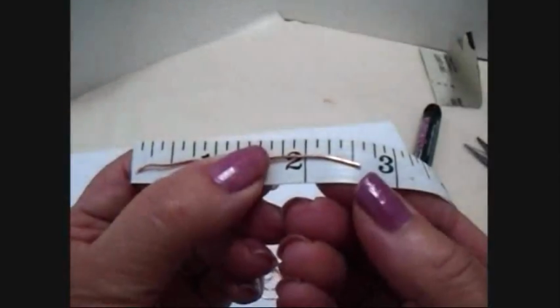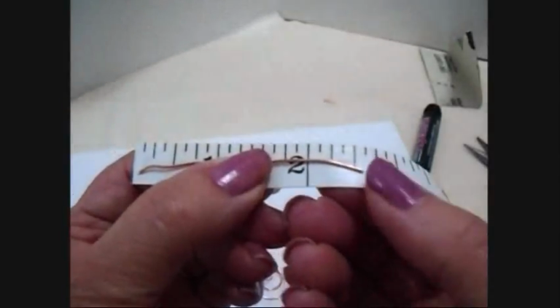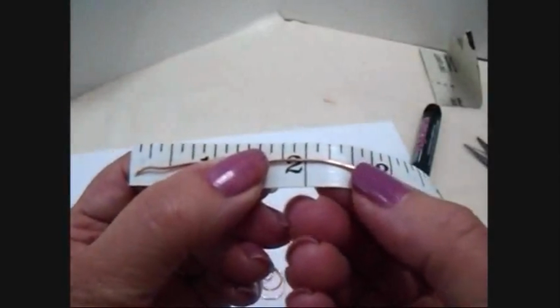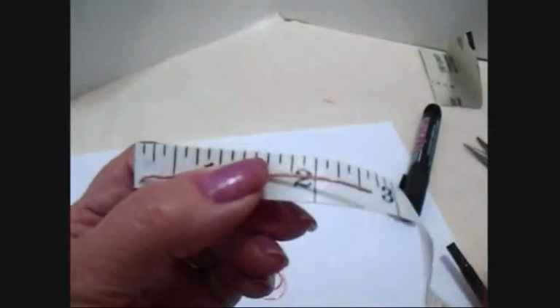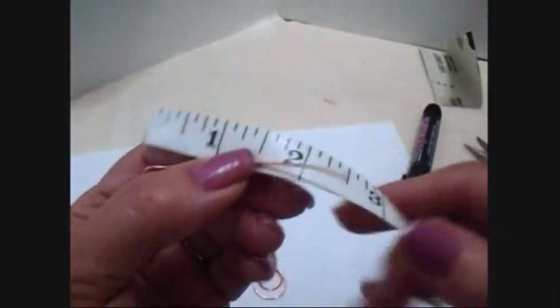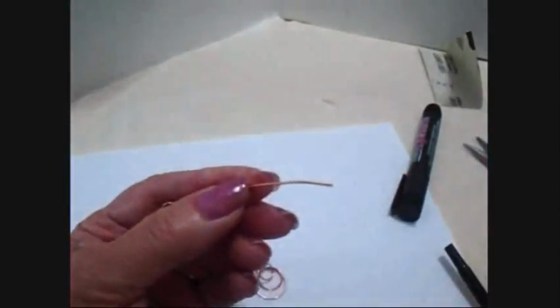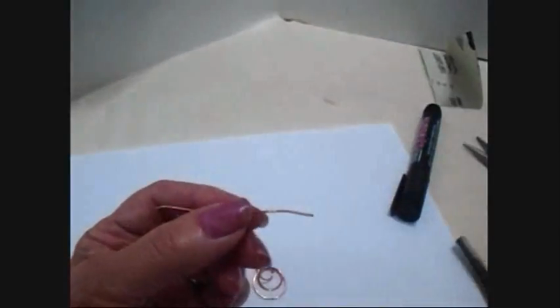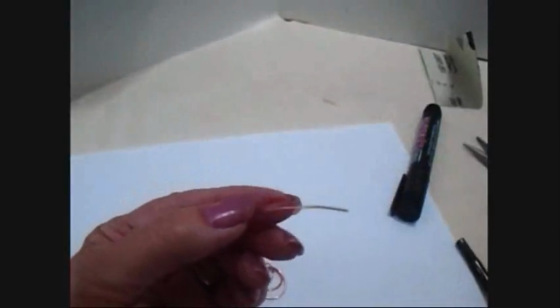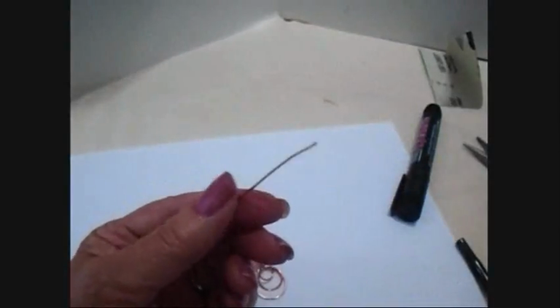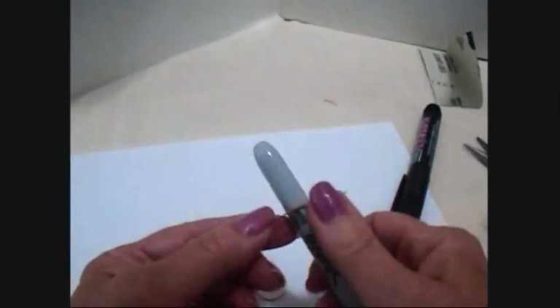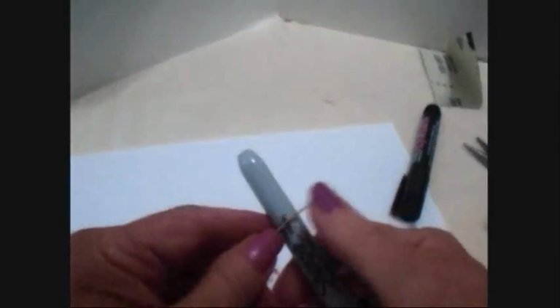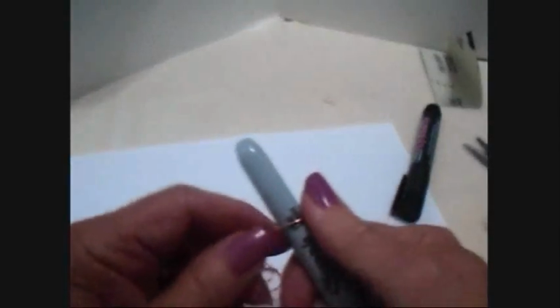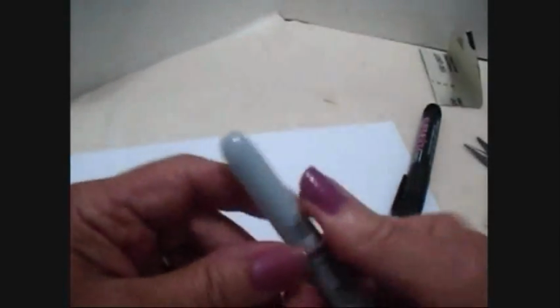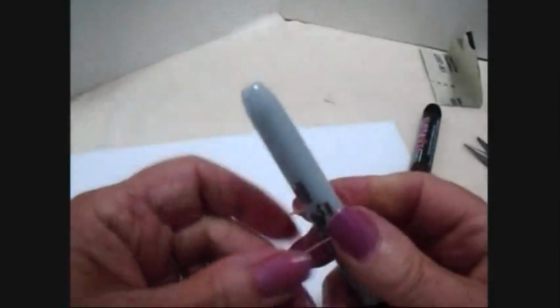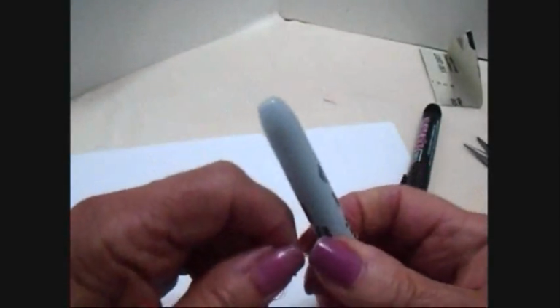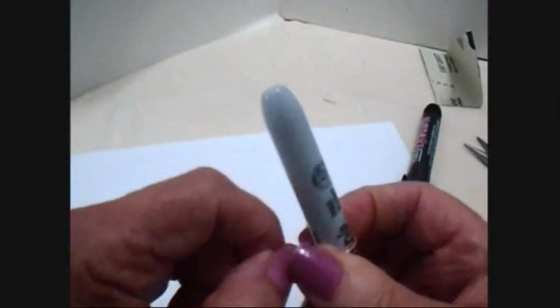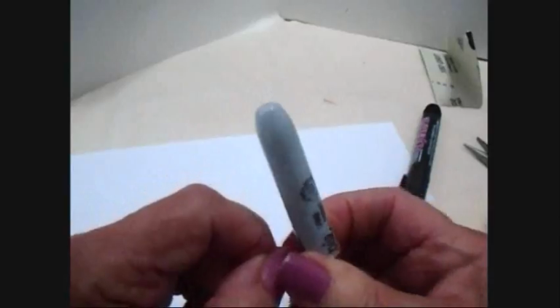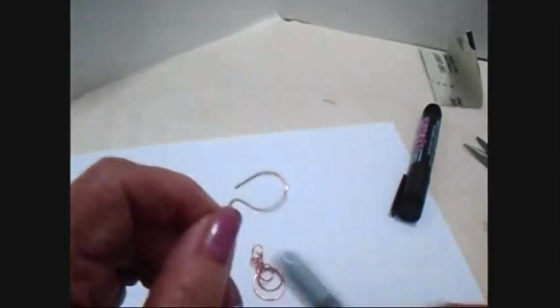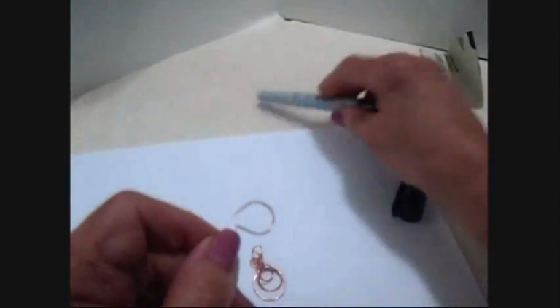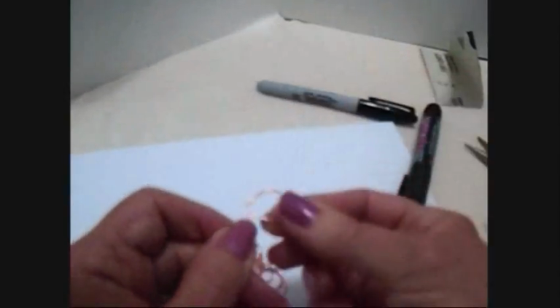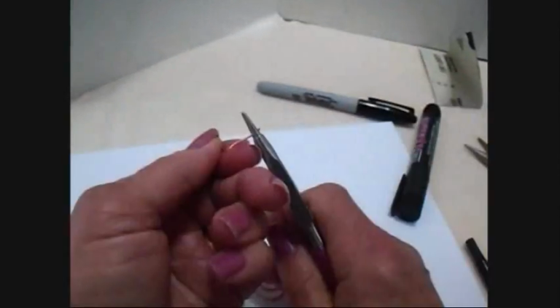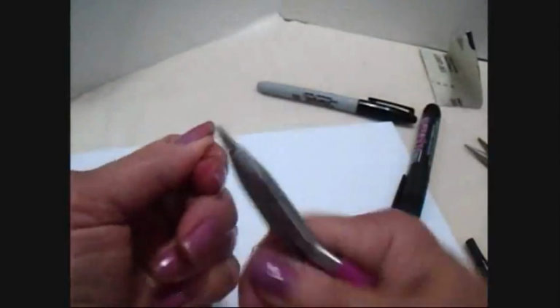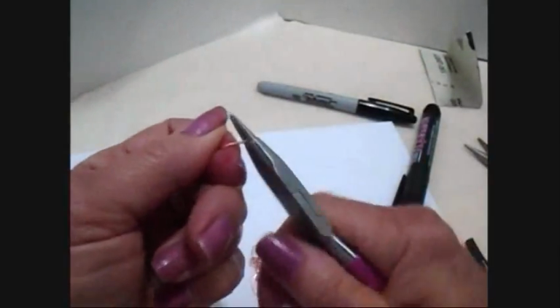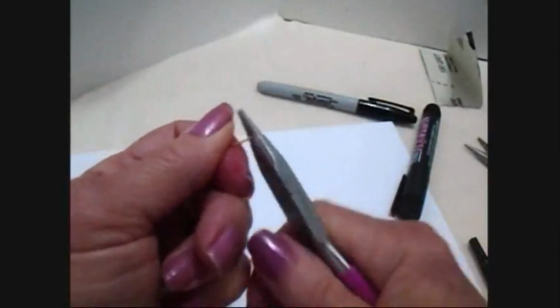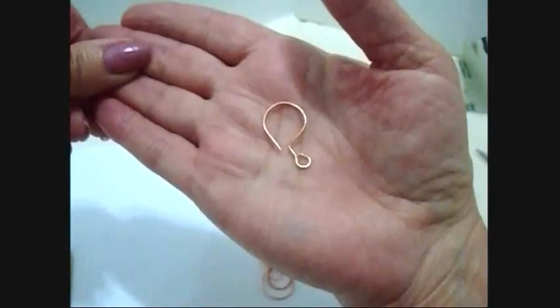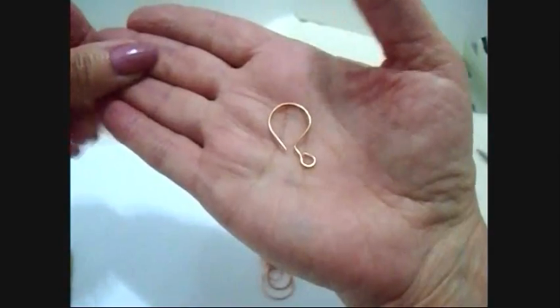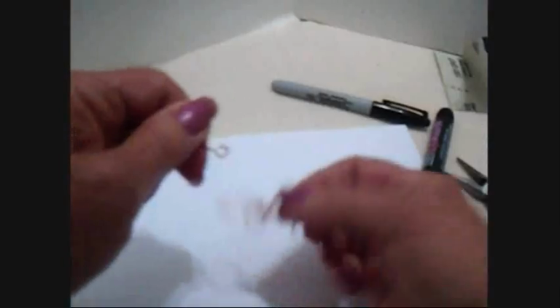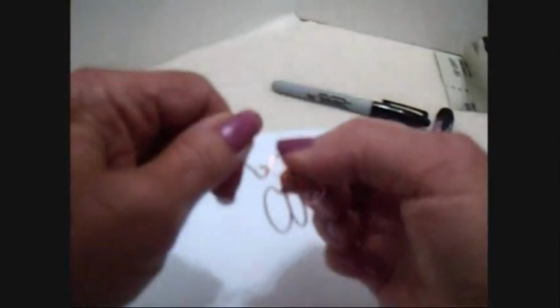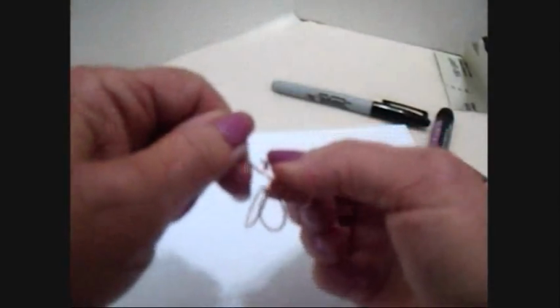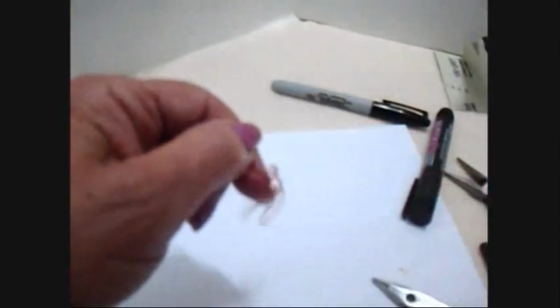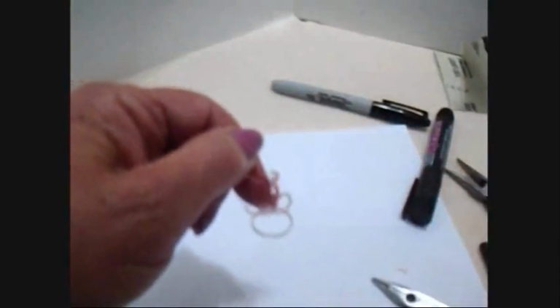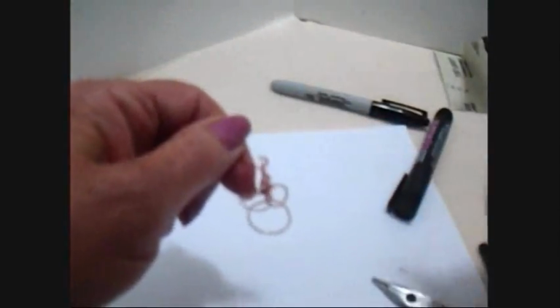To make an ear wire, I cut a piece of wire approximately two and a half inches. I'm going to wind this end around my sharpie marker like that and form a ring. Then place my jump ring on the ear wire.